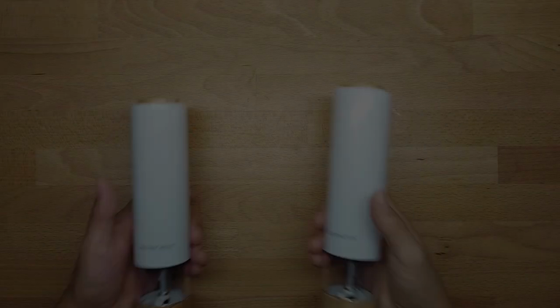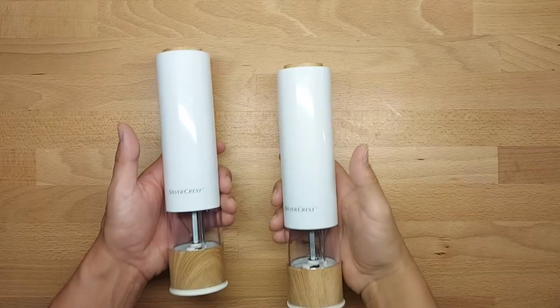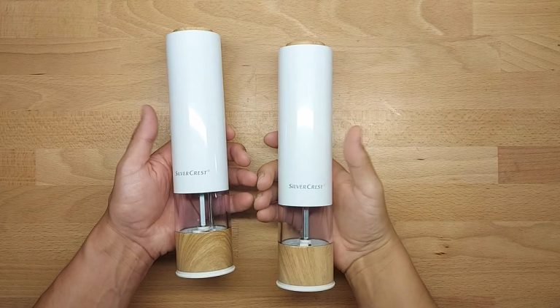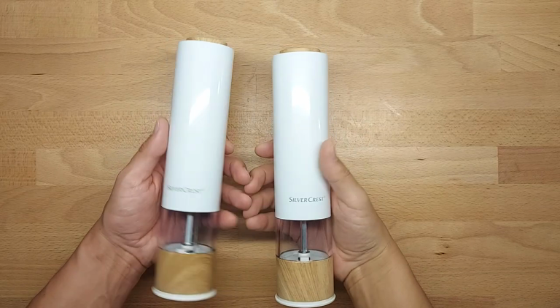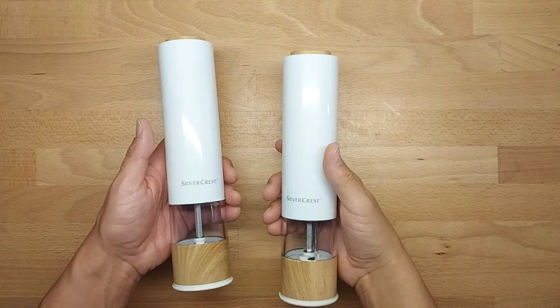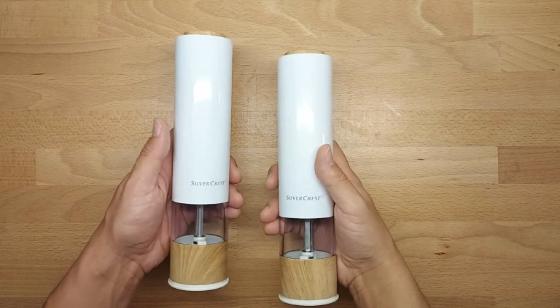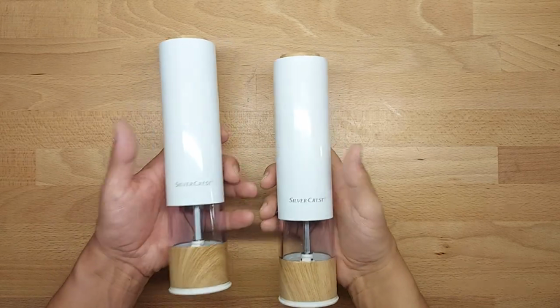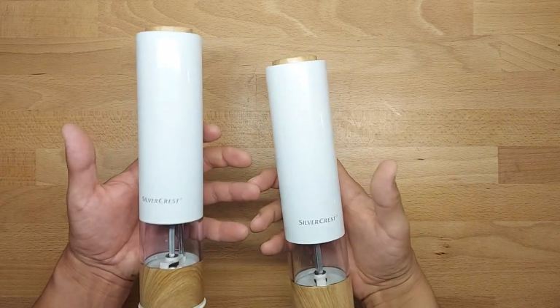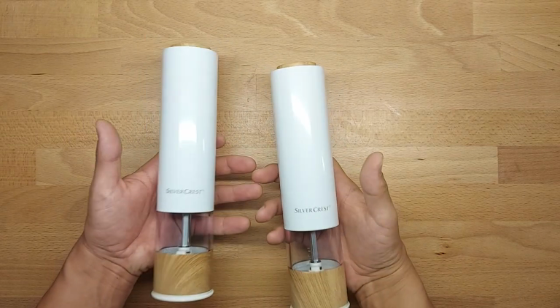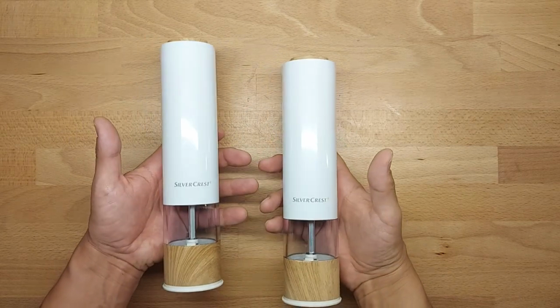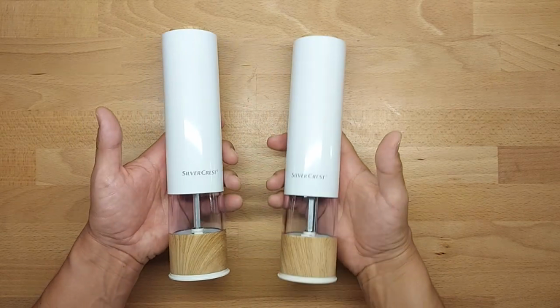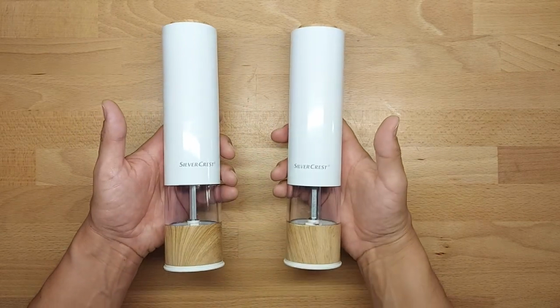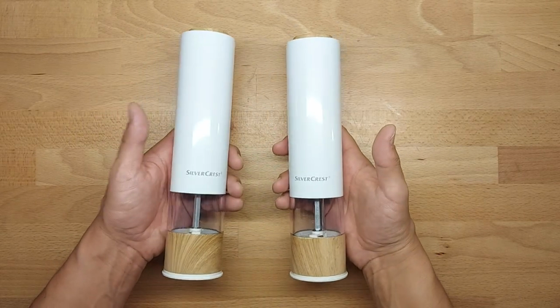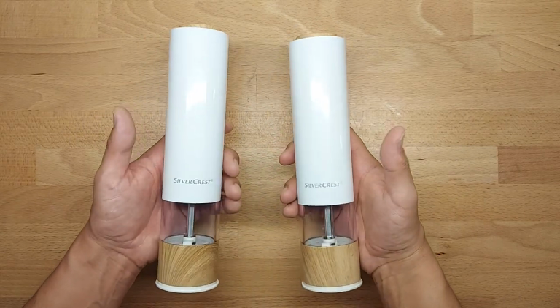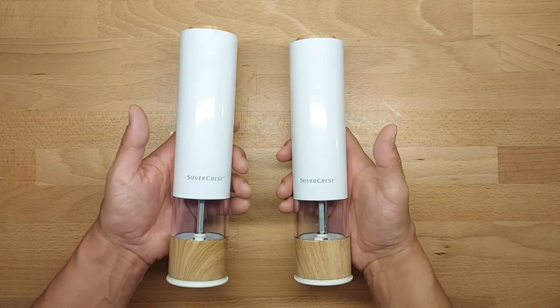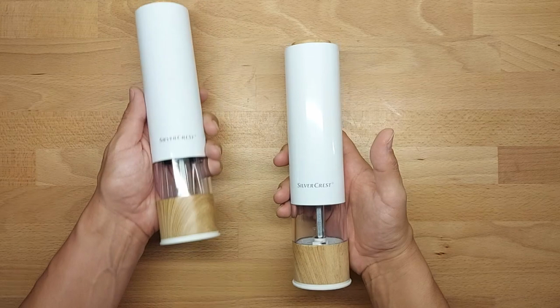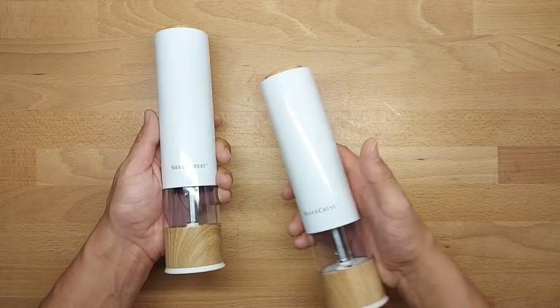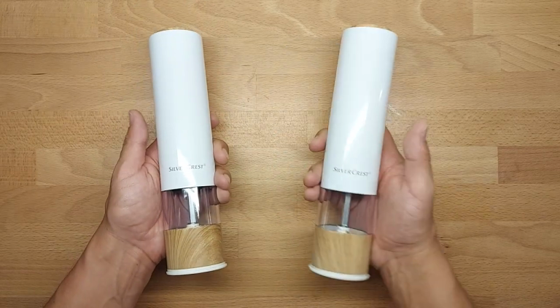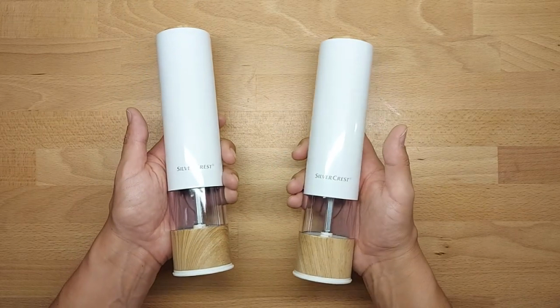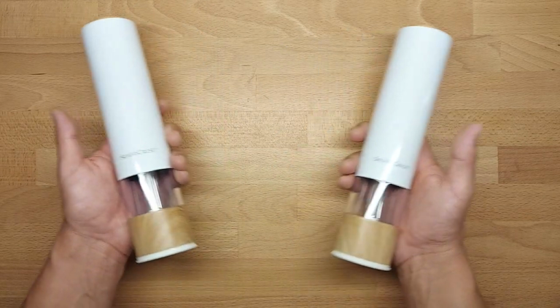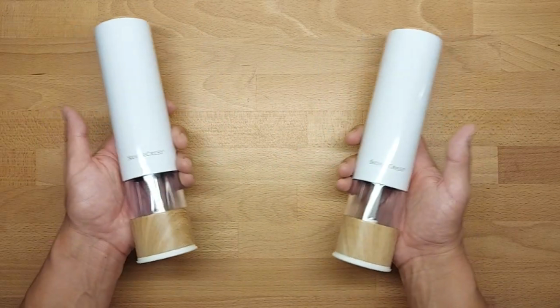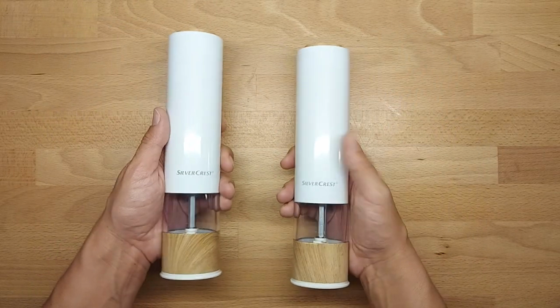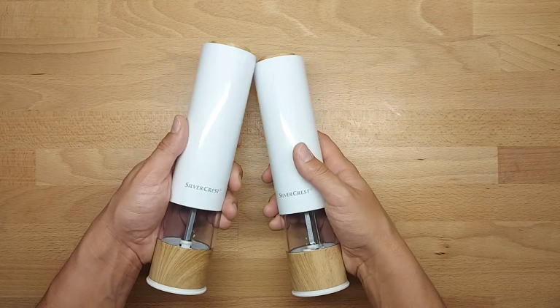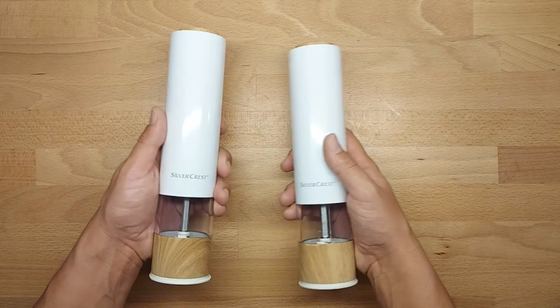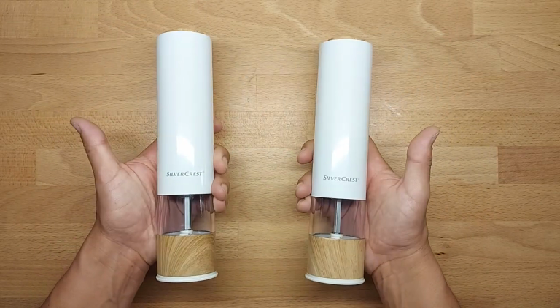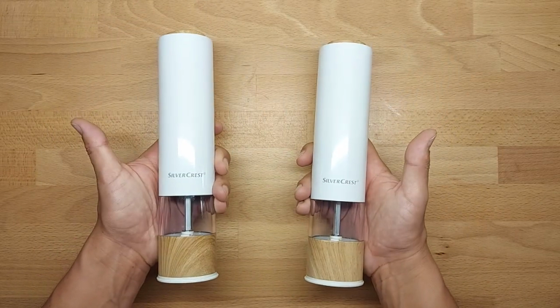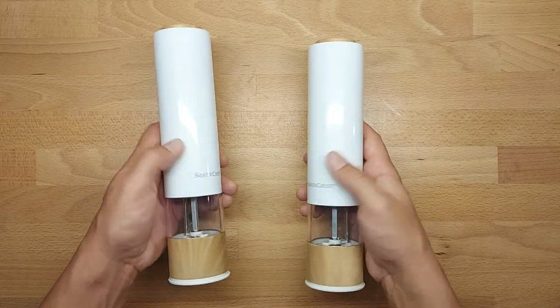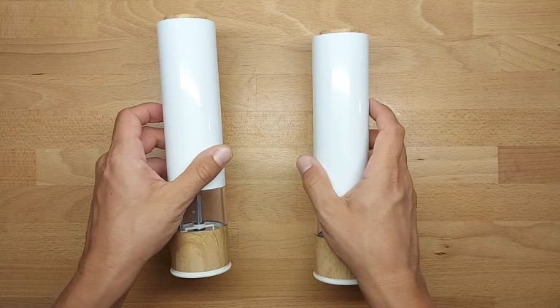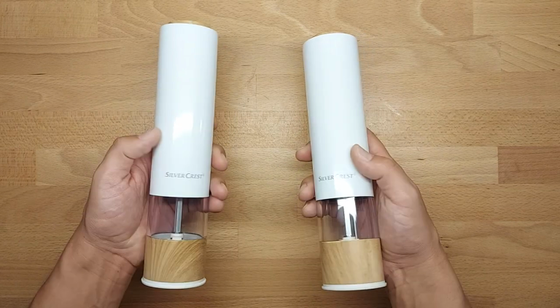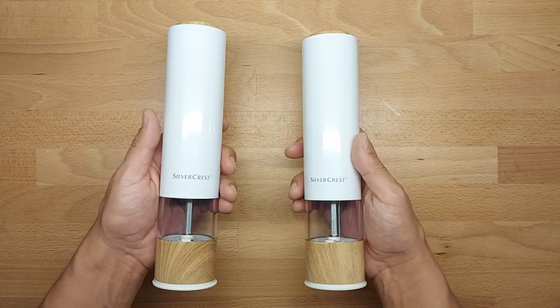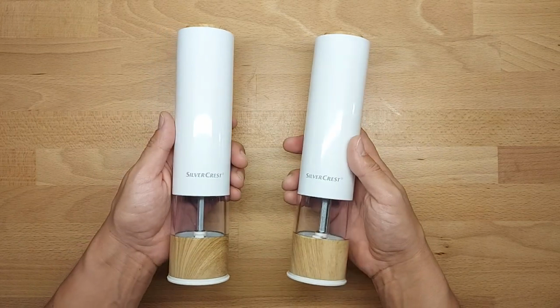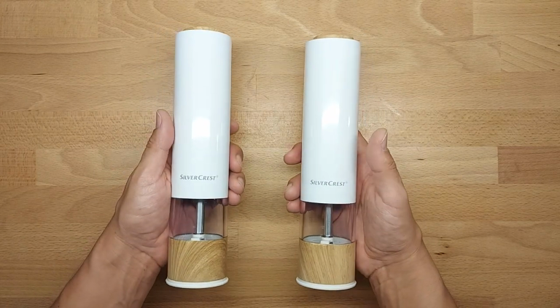Hello everybody, this is Out of the Box Unboxing, and in today's episode I'm going to review a mill — for salt or pepper — and therefore I need two of them. But at the beginning, as usual, some basic features.